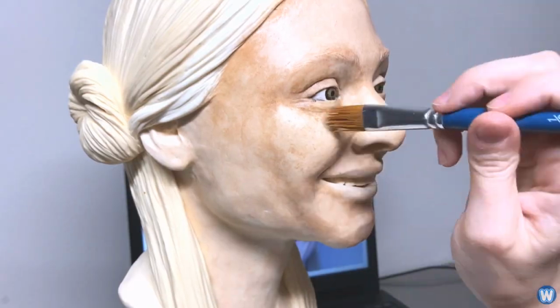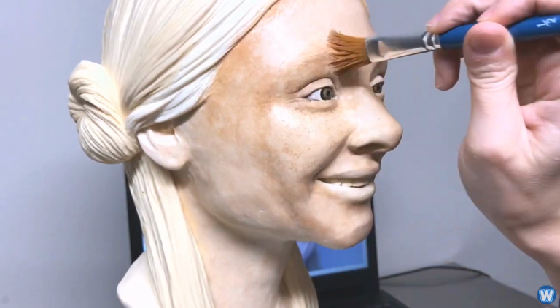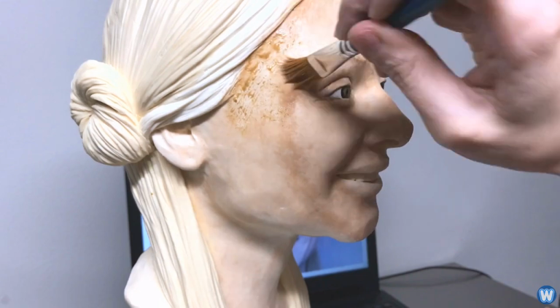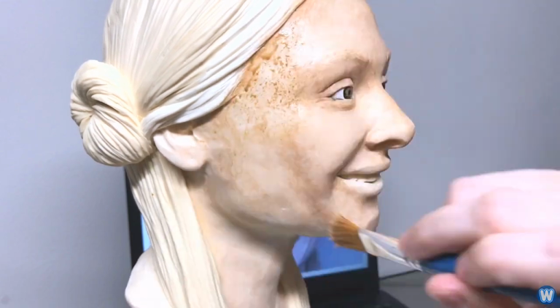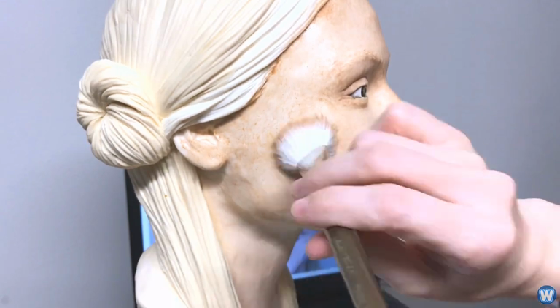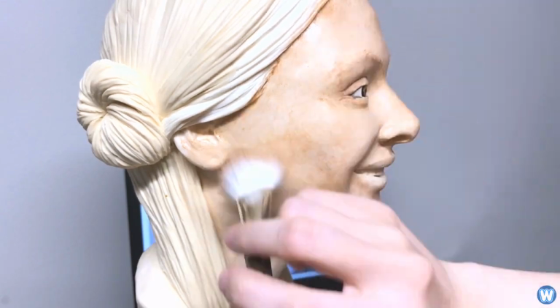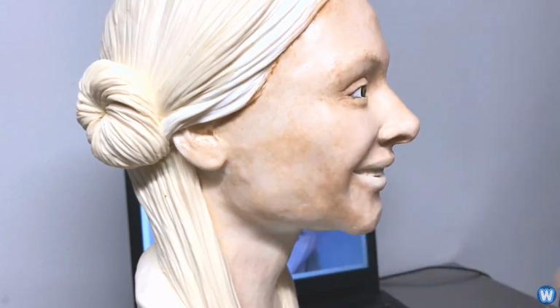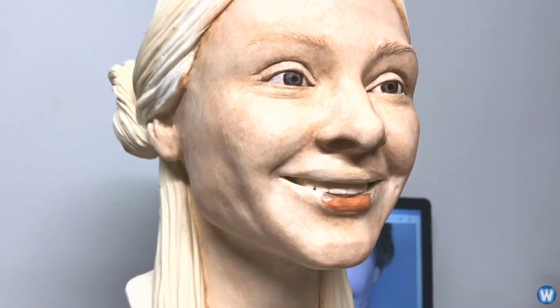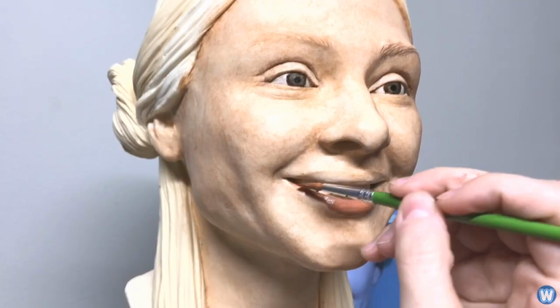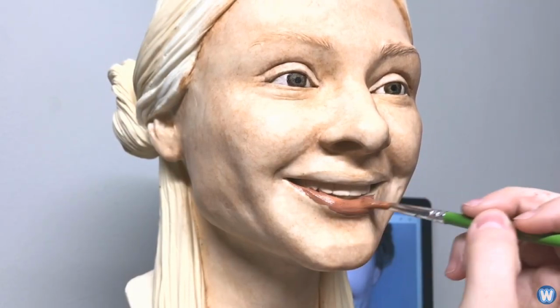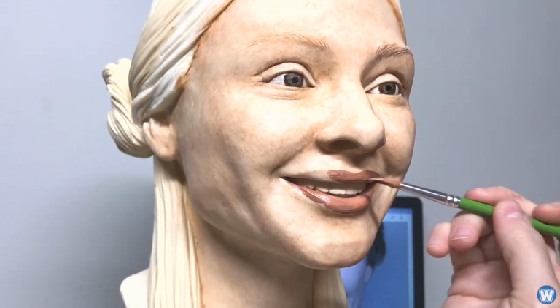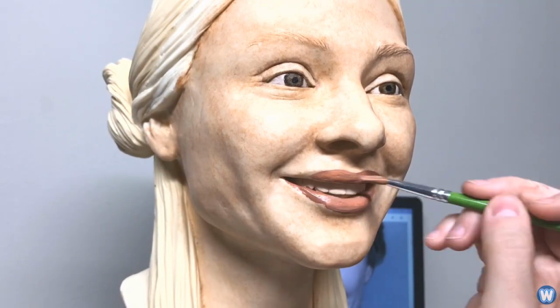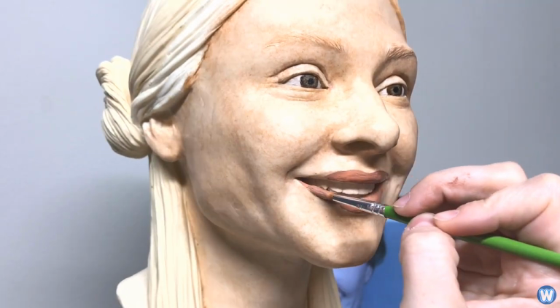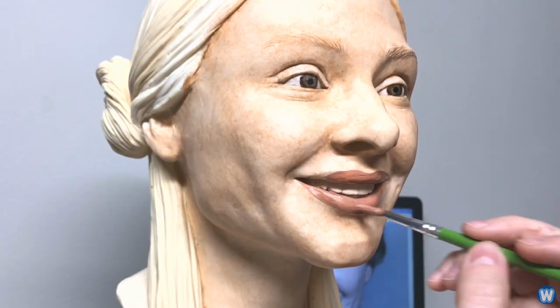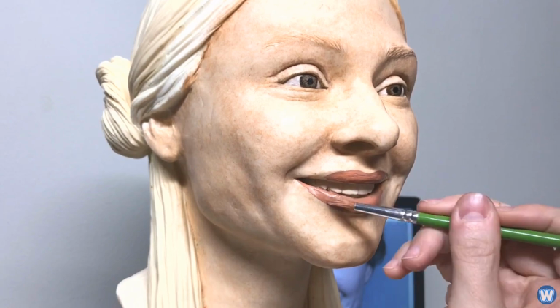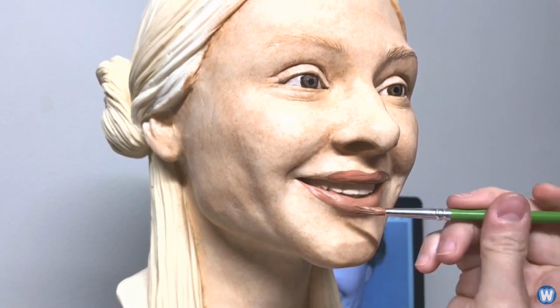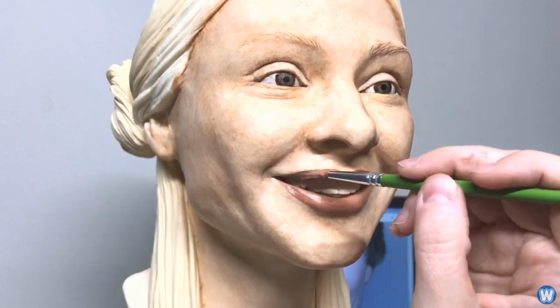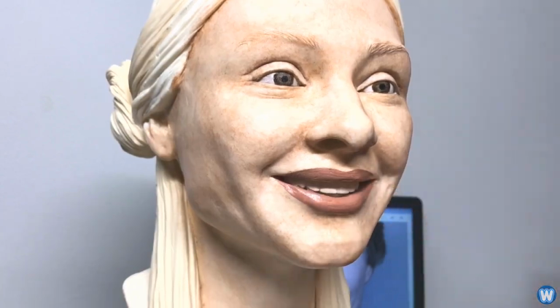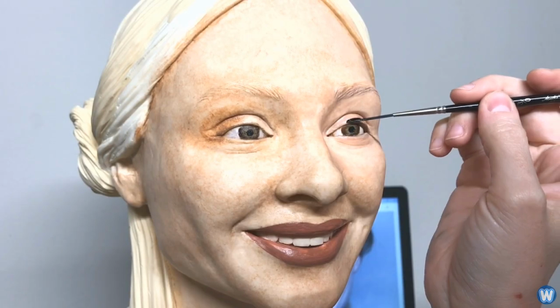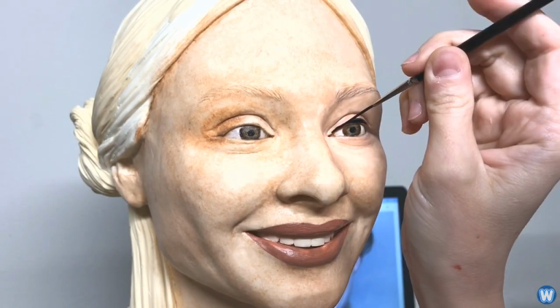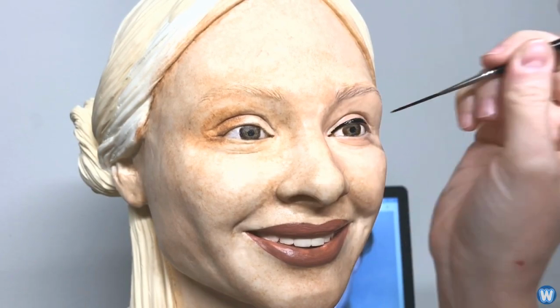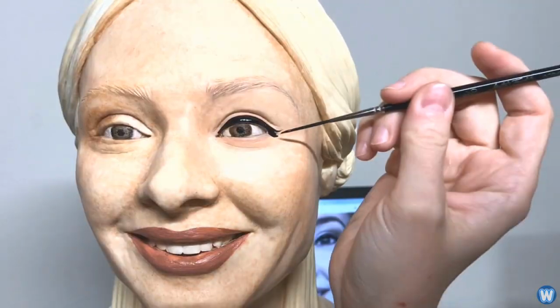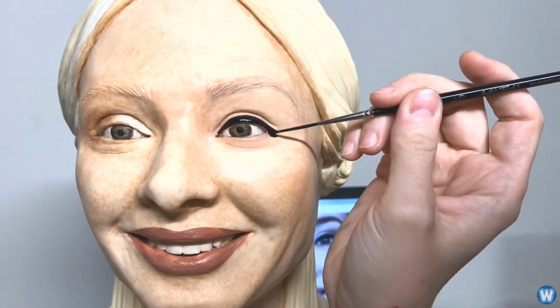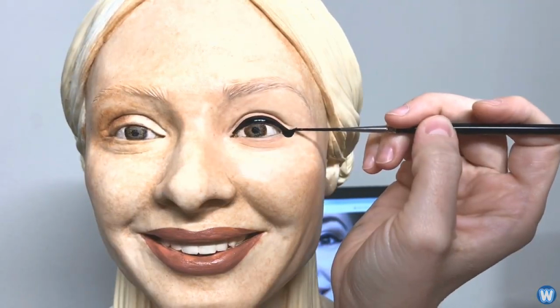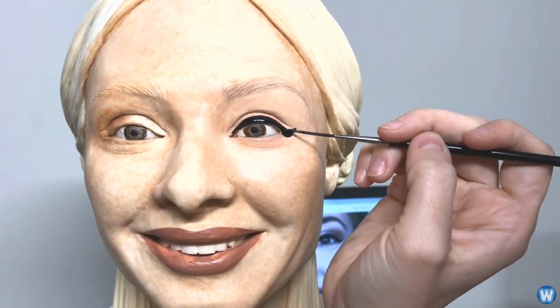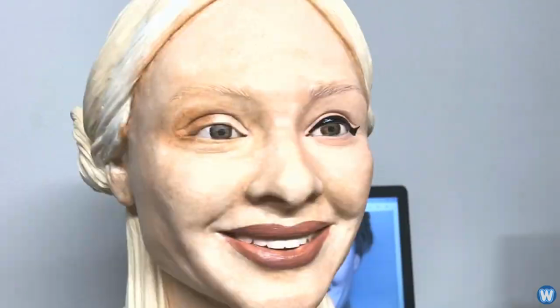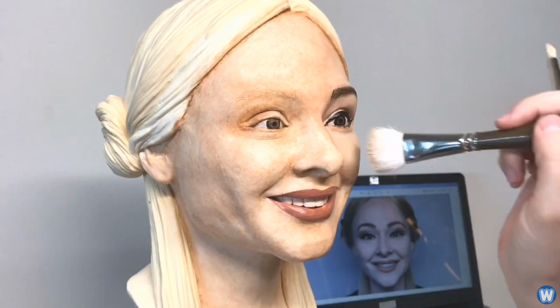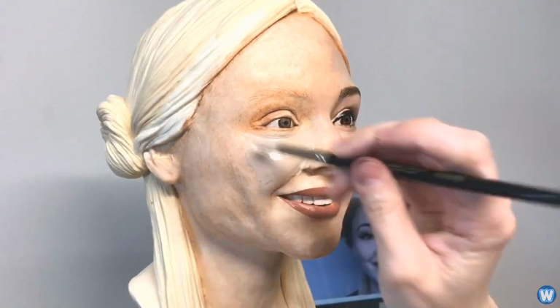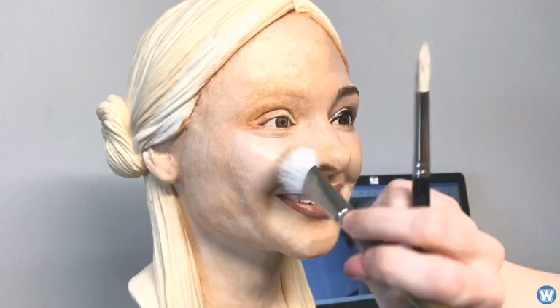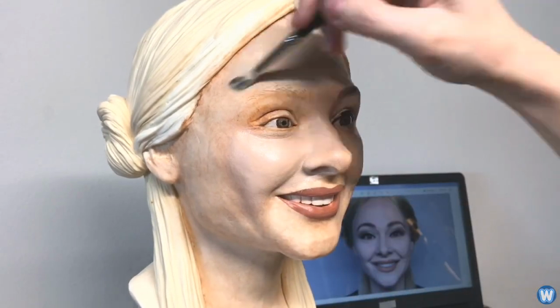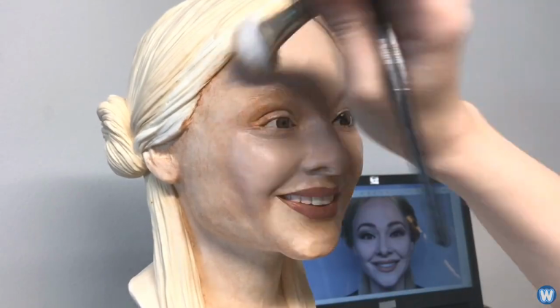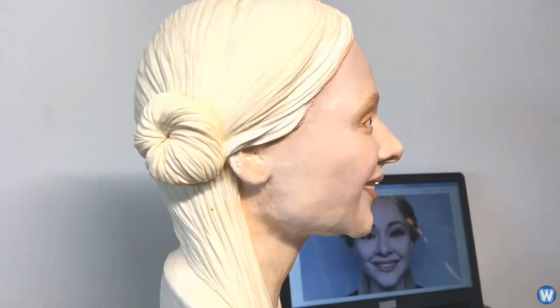Natalie told me it was her social media followers that inspired her to make a realistic selfie cake, and she believes it's the world's first. I would have to agree — if you google 'realistic selfie cake', only videos, pictures and articles of her selfie cake come up.